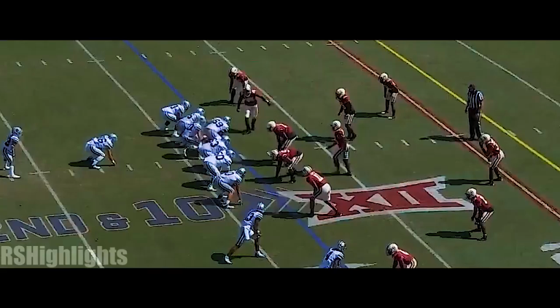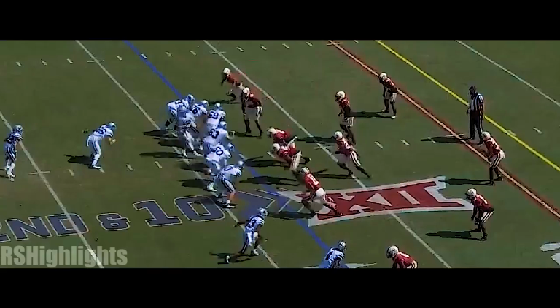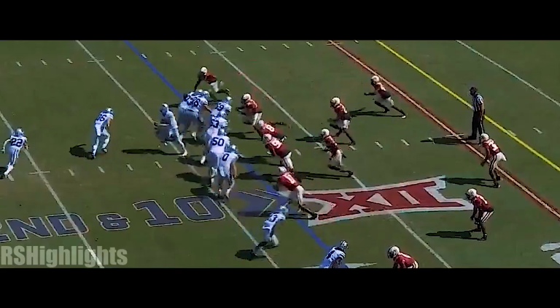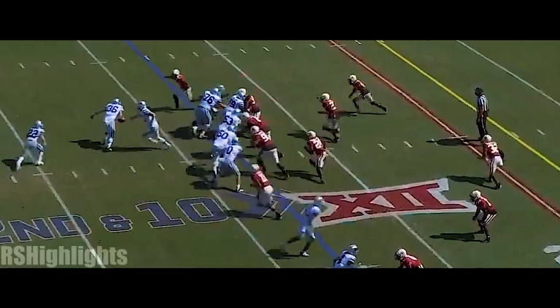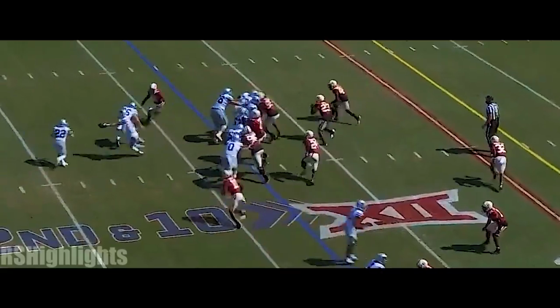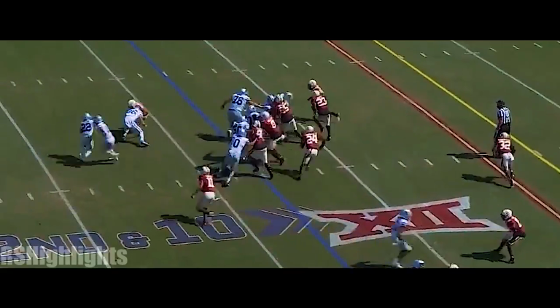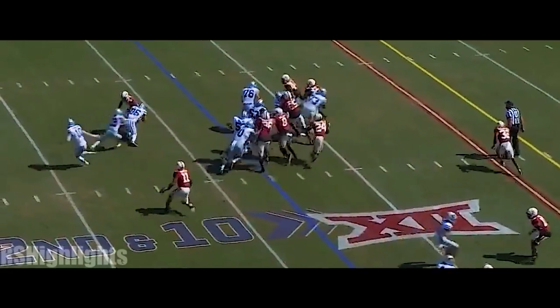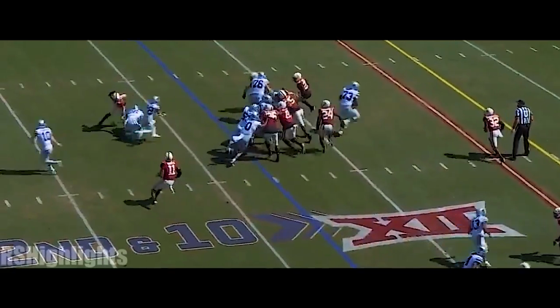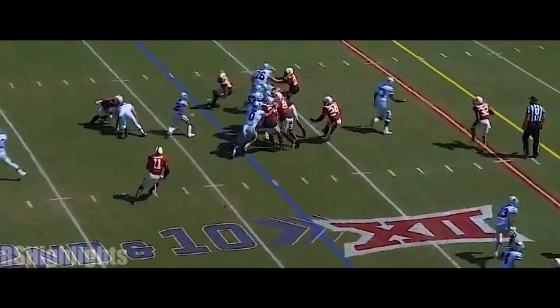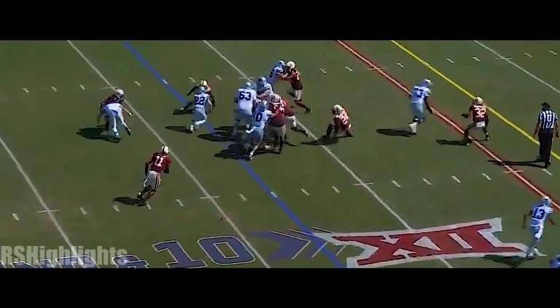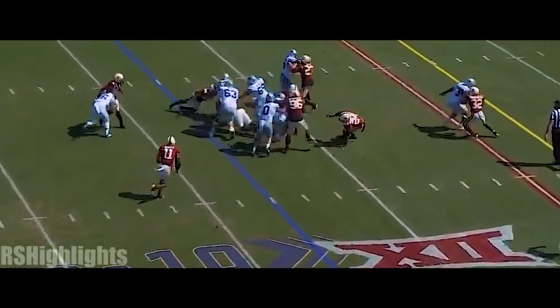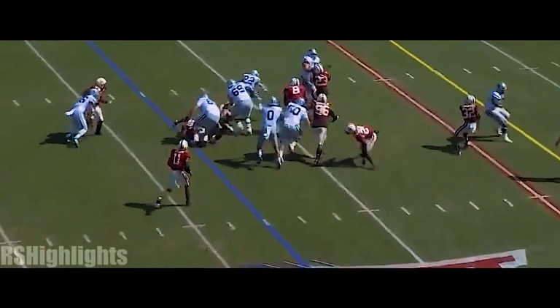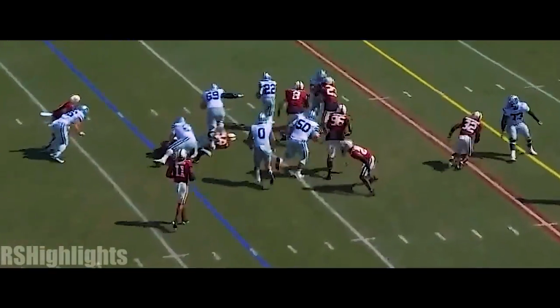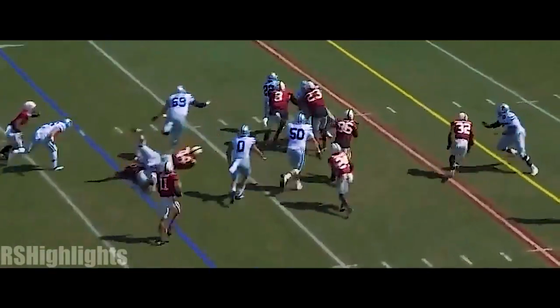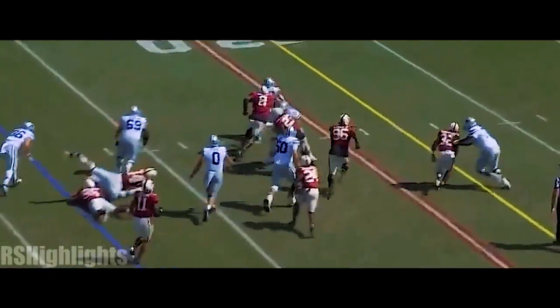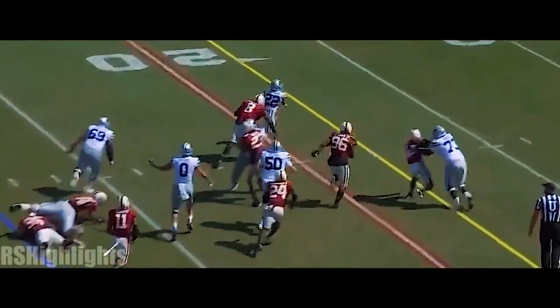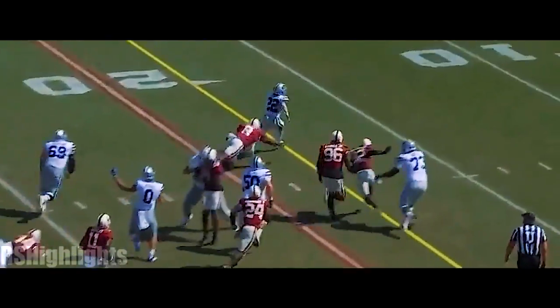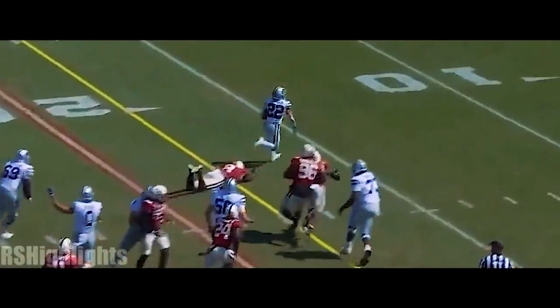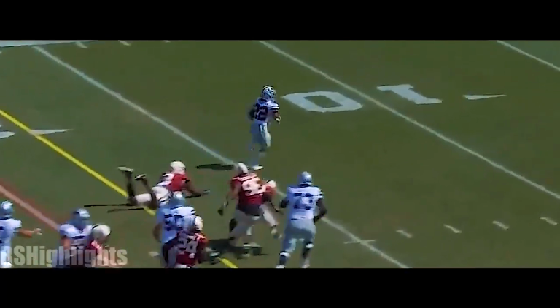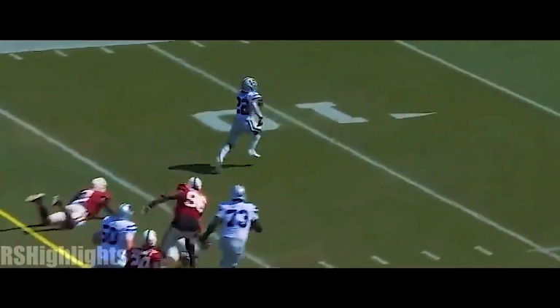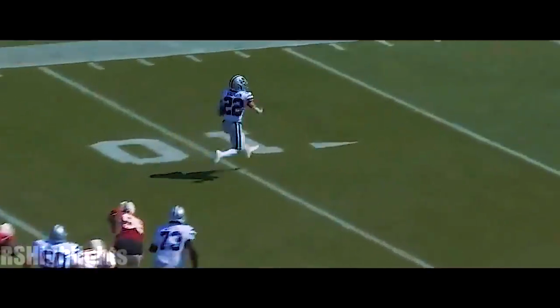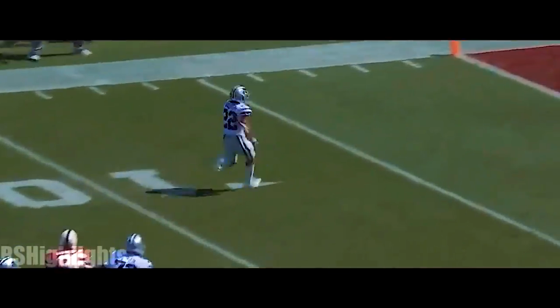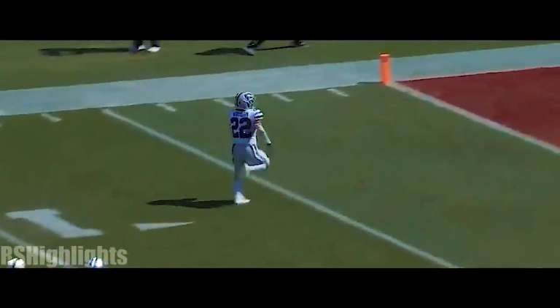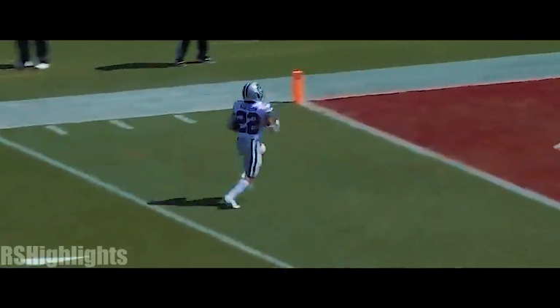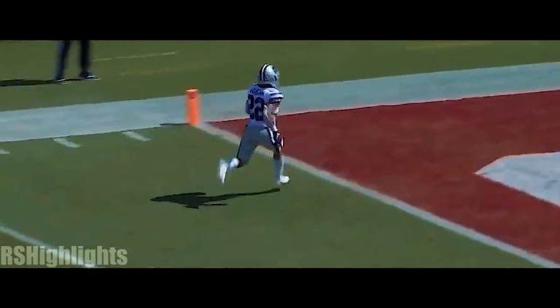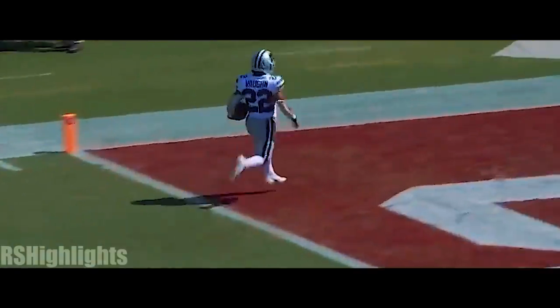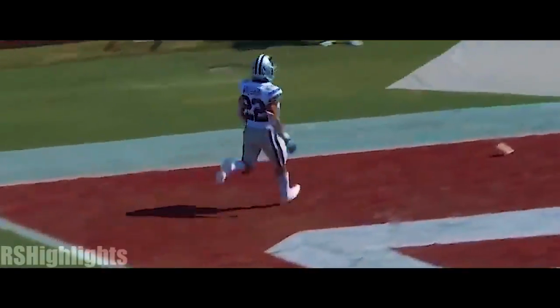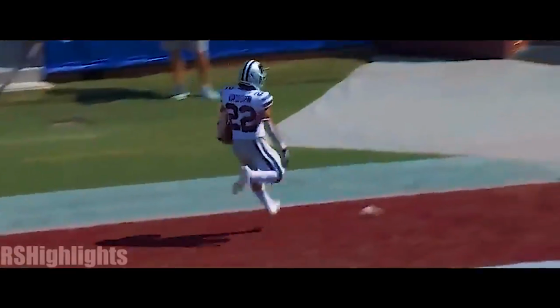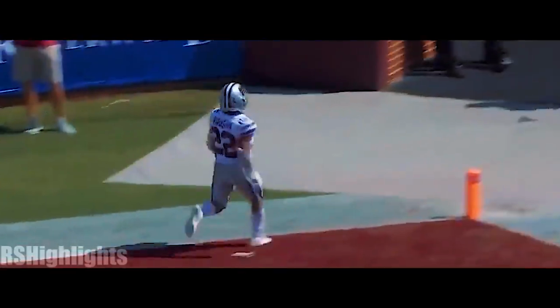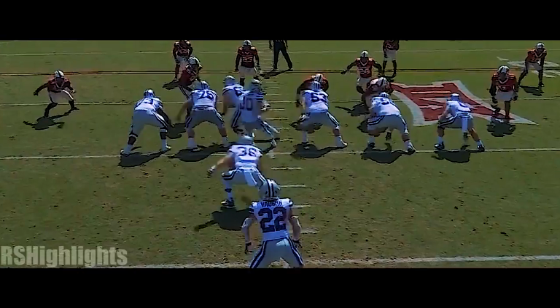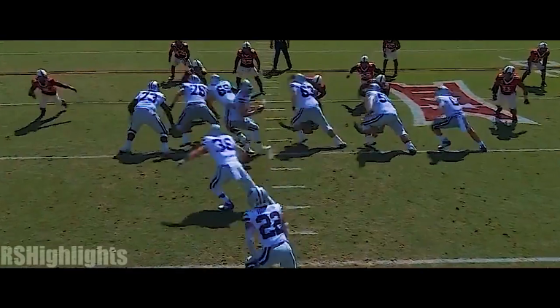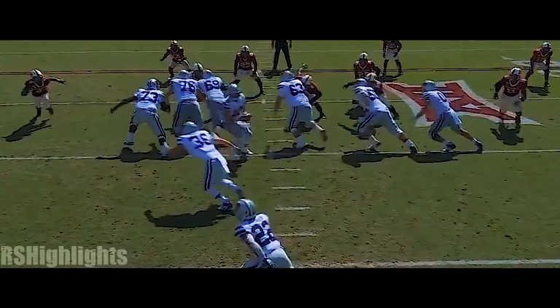Thompson trying to get creative. On second down, Vaughn! And Deuce! On the loose — touchdown, K-State!